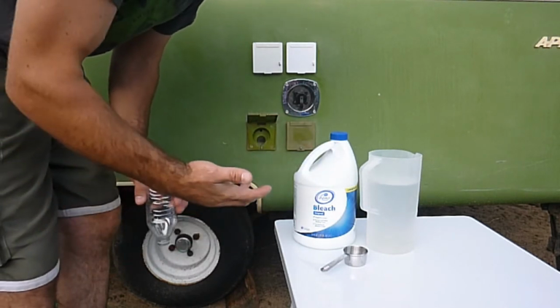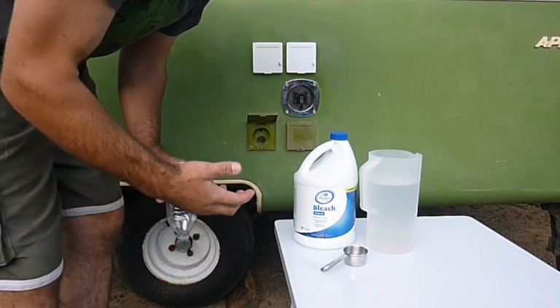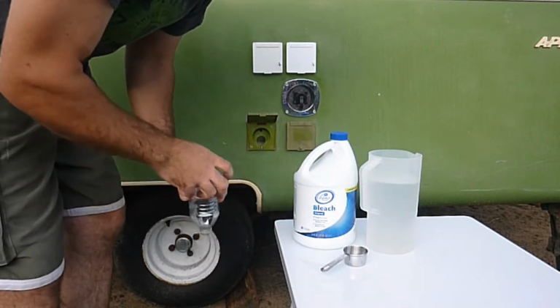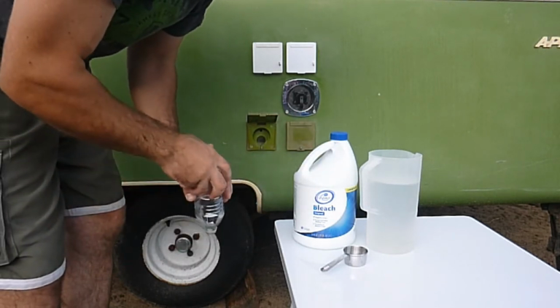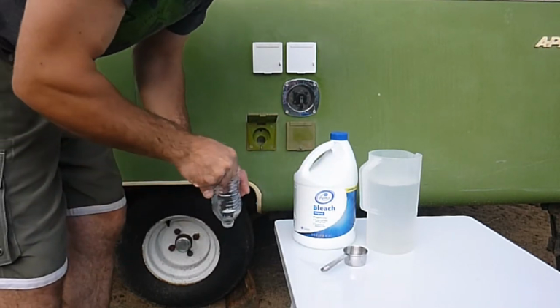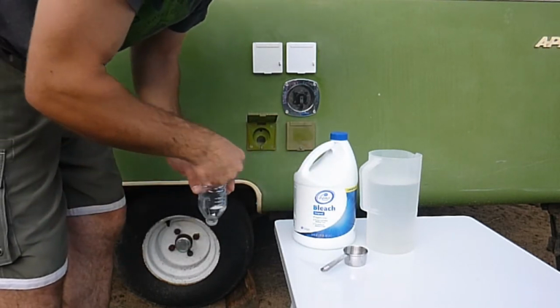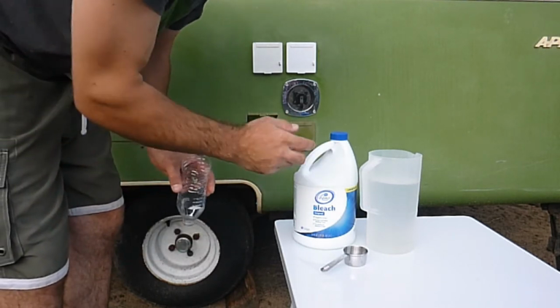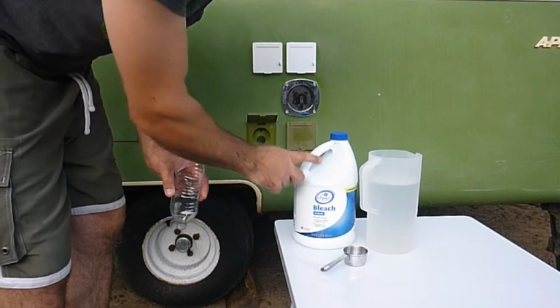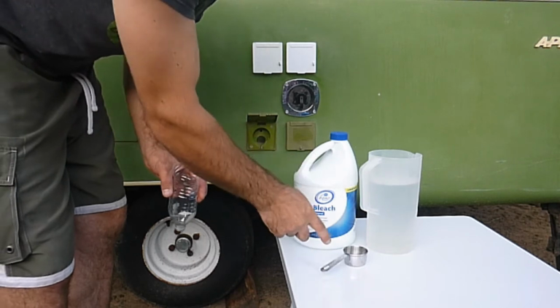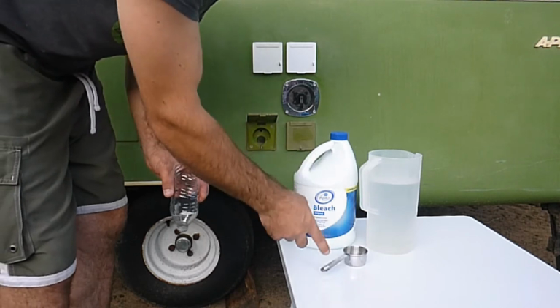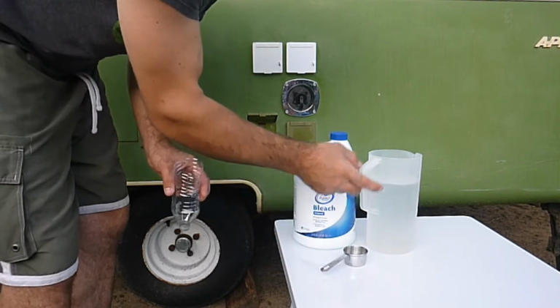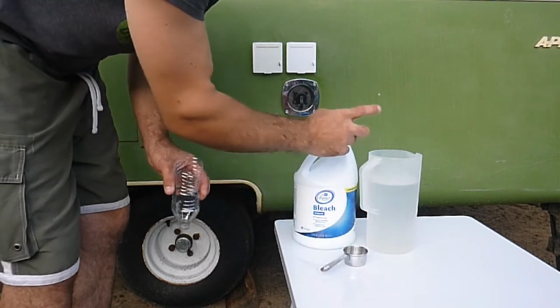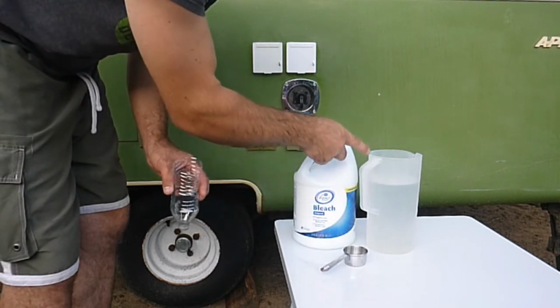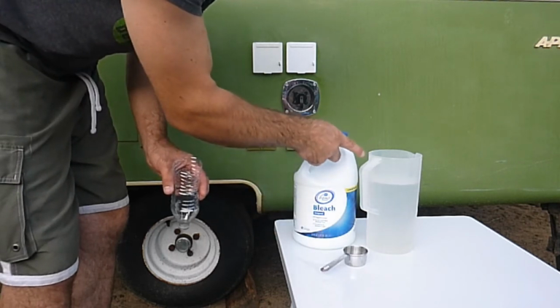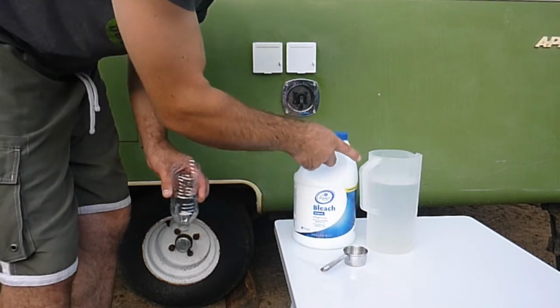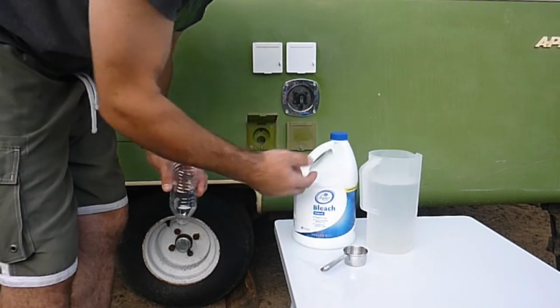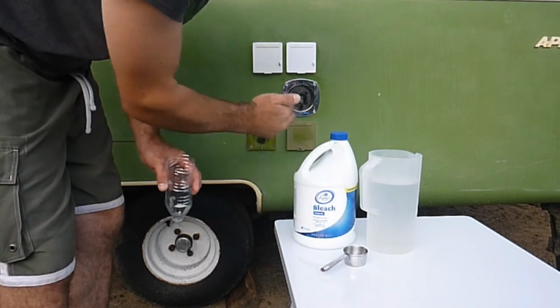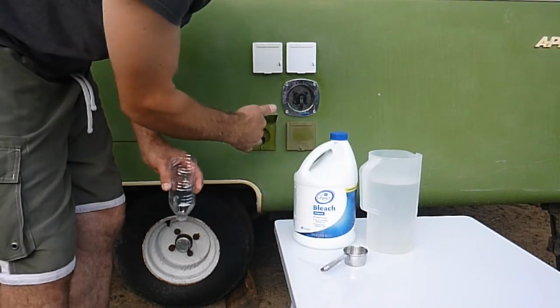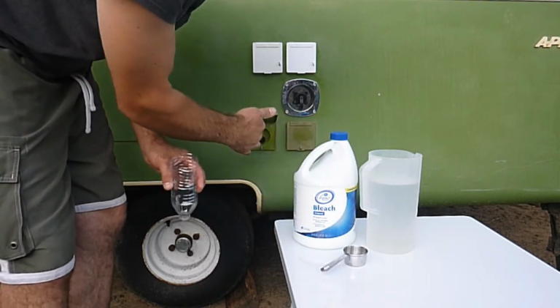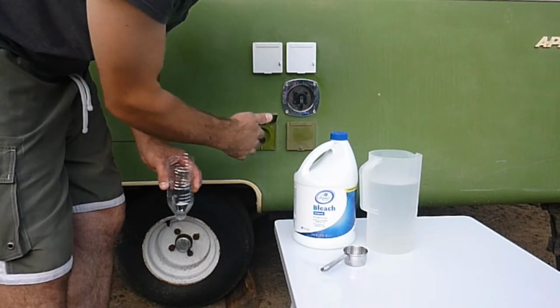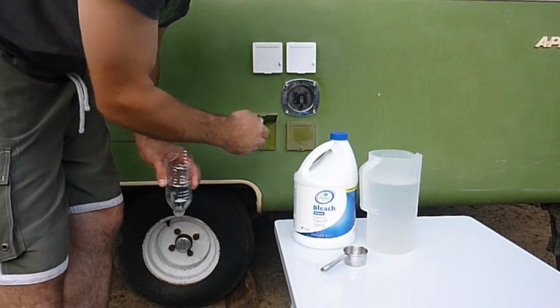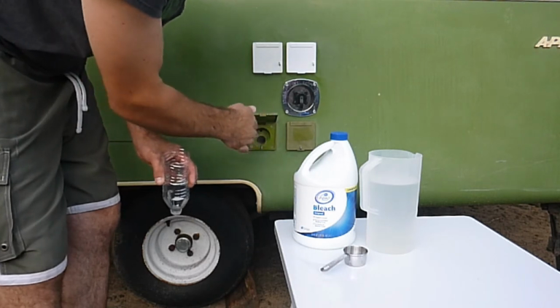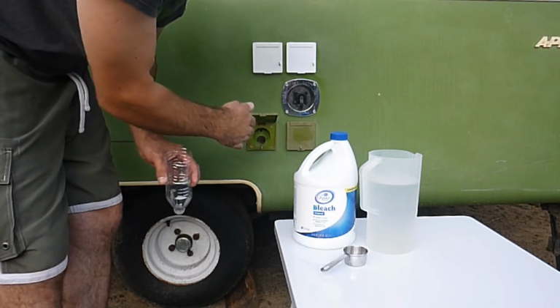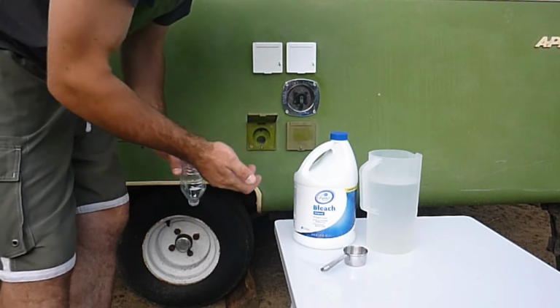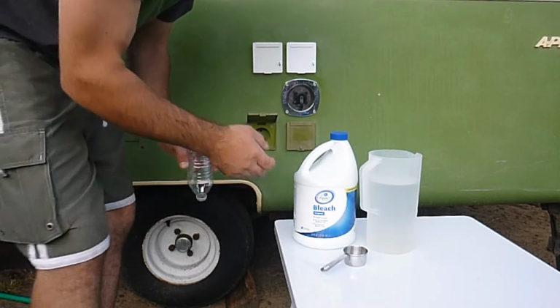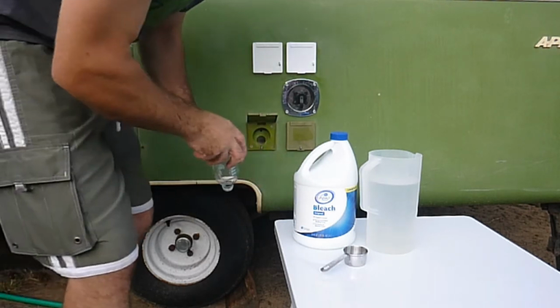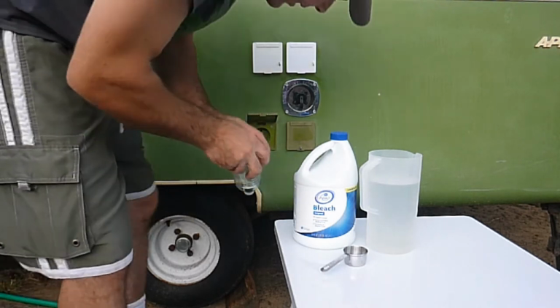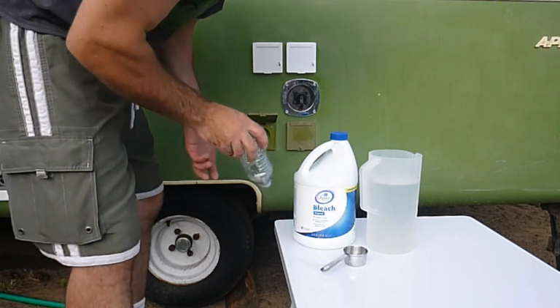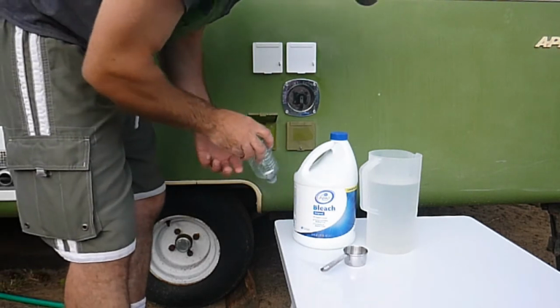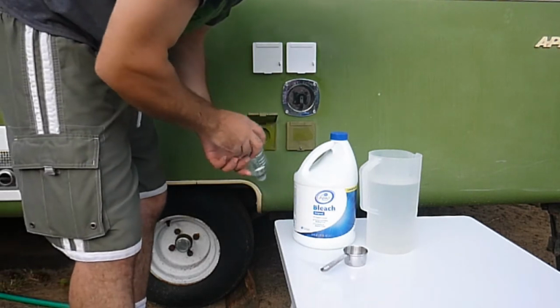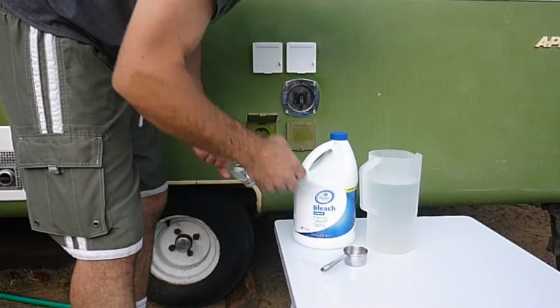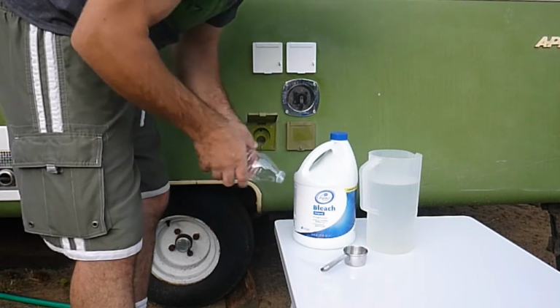What they want you to do is take a quarter cup of bleach, put it in a gallon of water, then put it in the holding tank, and top it off with a garden hose. There are a couple other steps, and I'll show you those really quick.